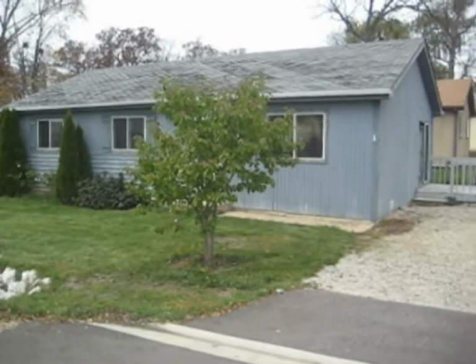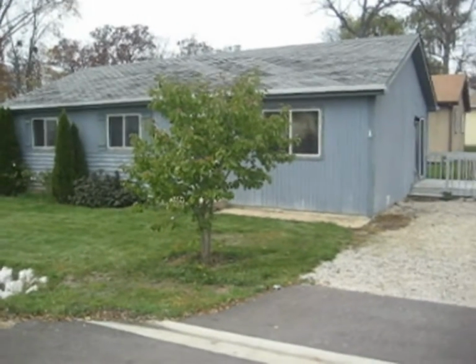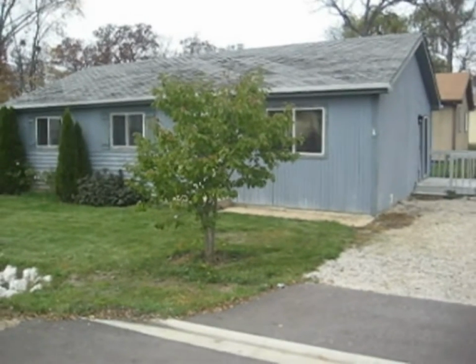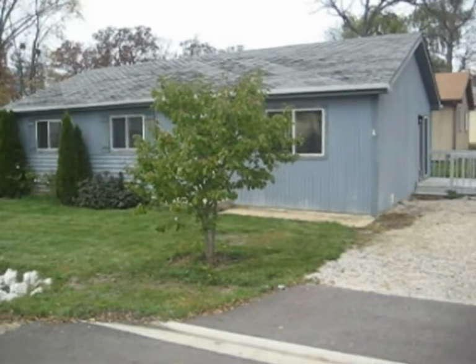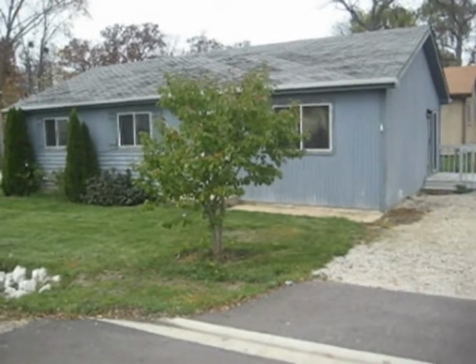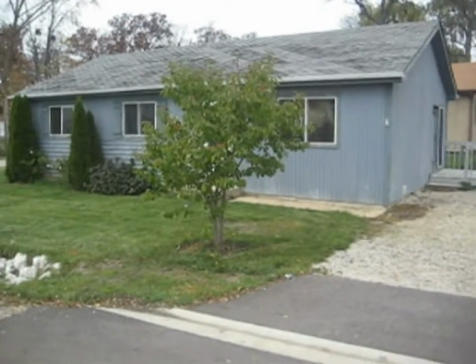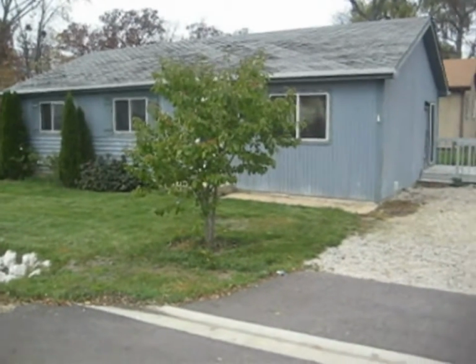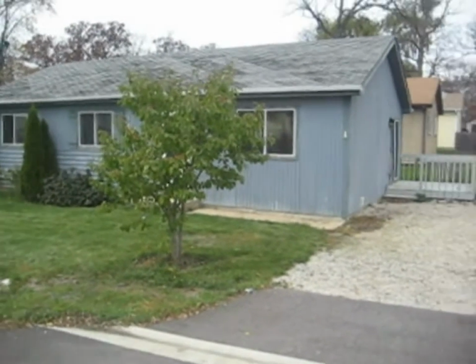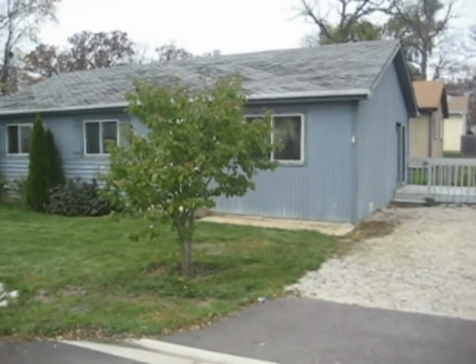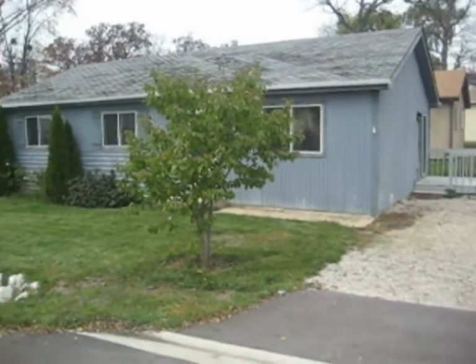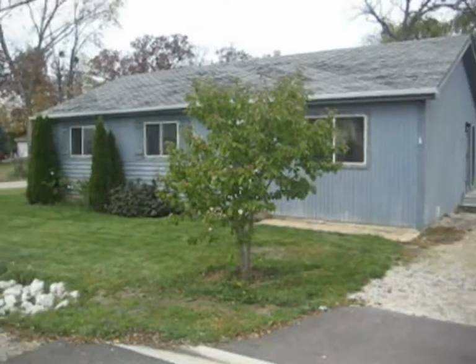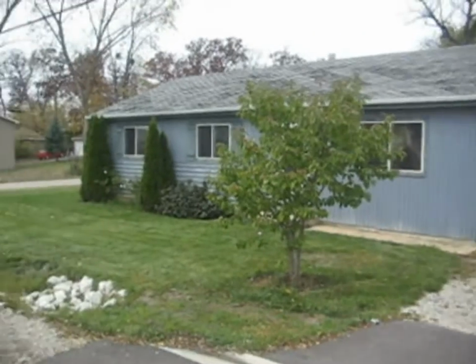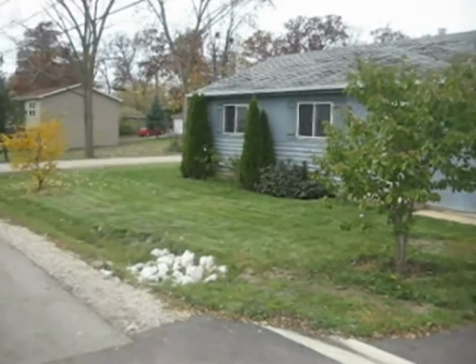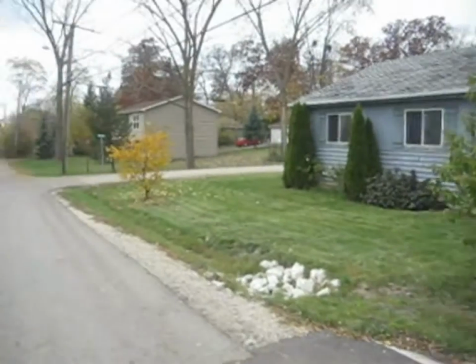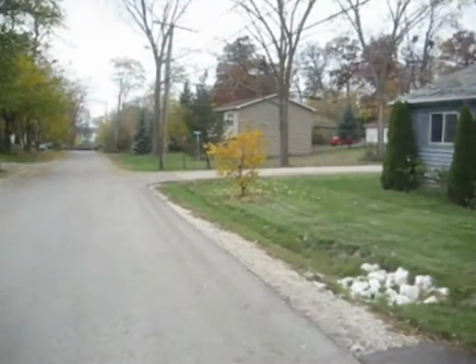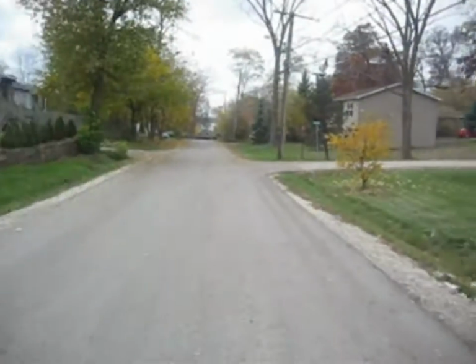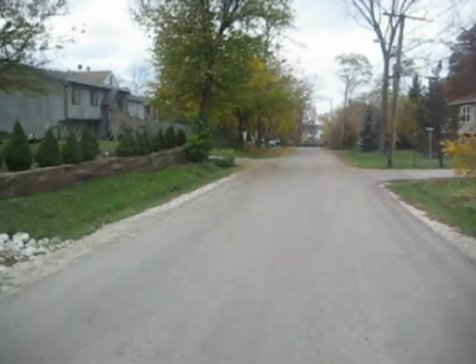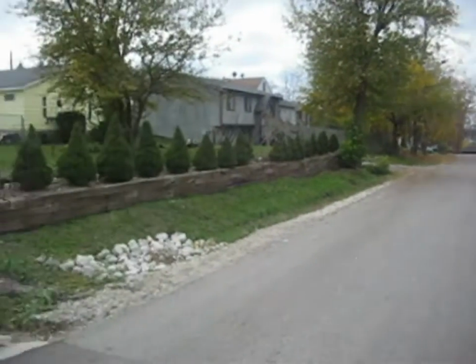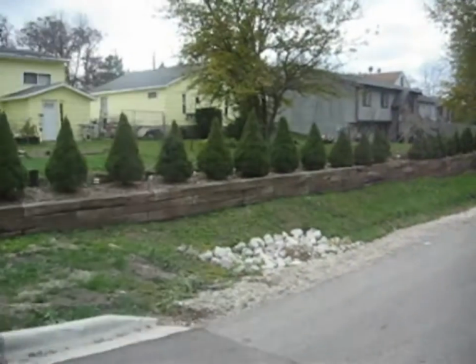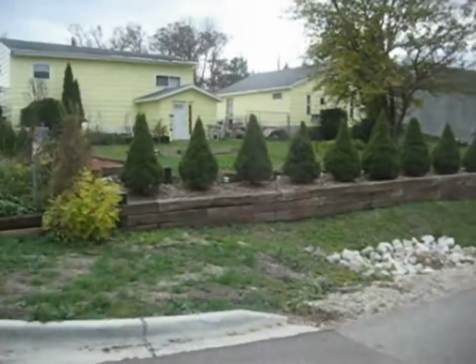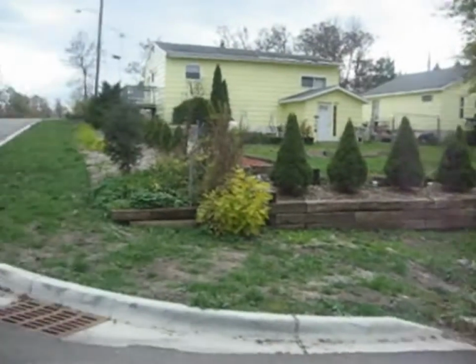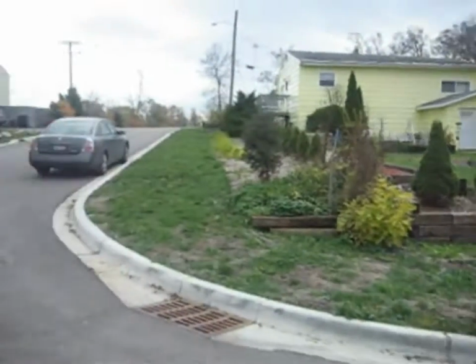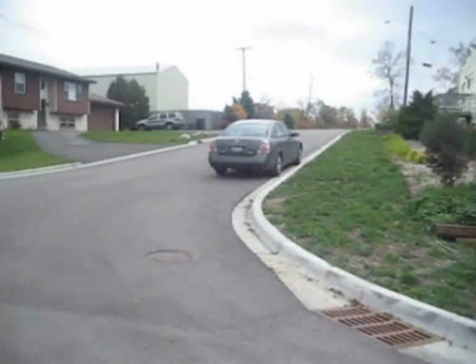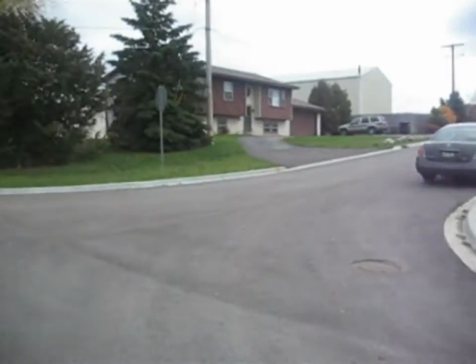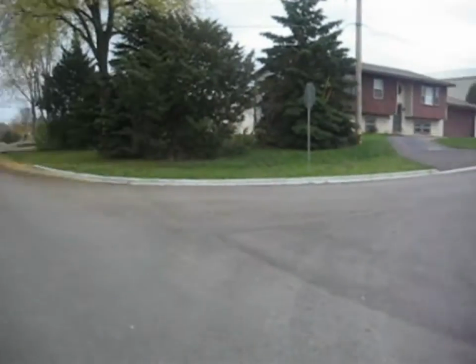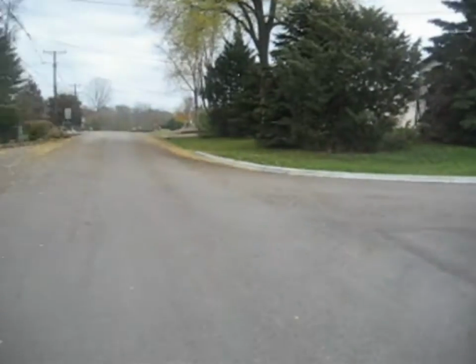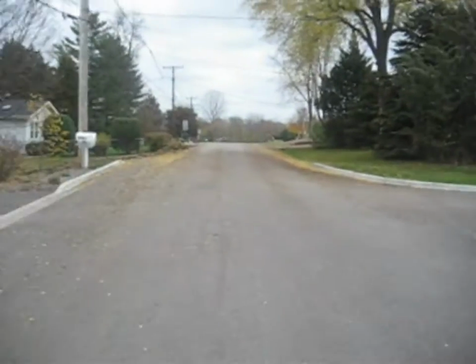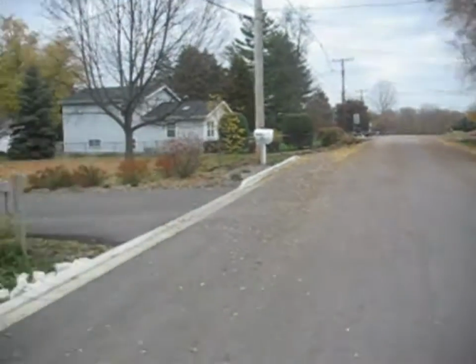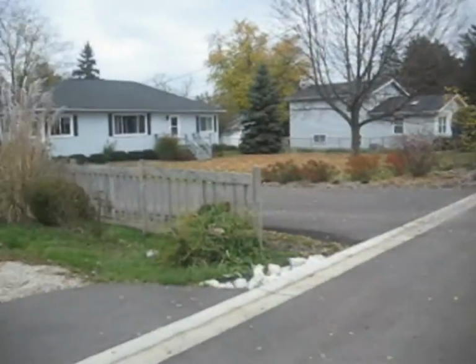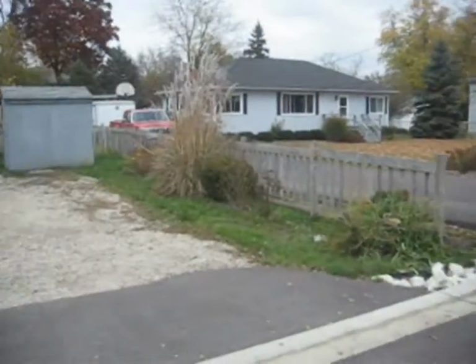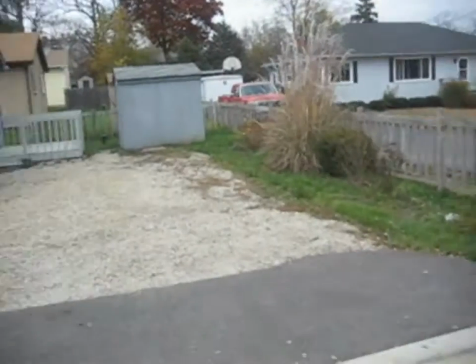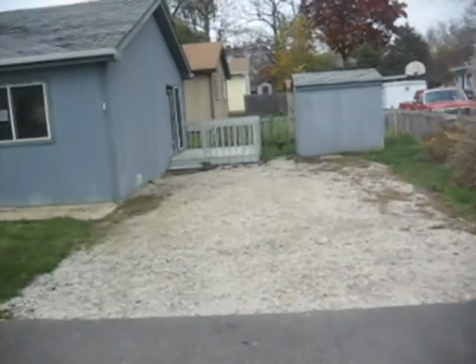This is 35269 Nielsen Drive in Round Lake Beach. This is a three-bedroom, one-bathroom ranch.